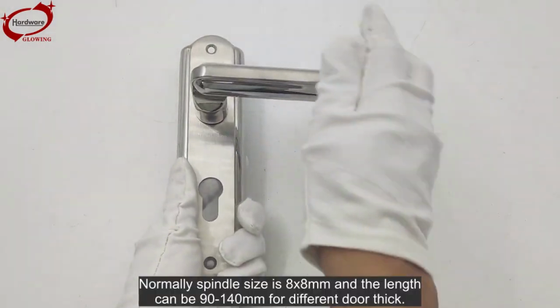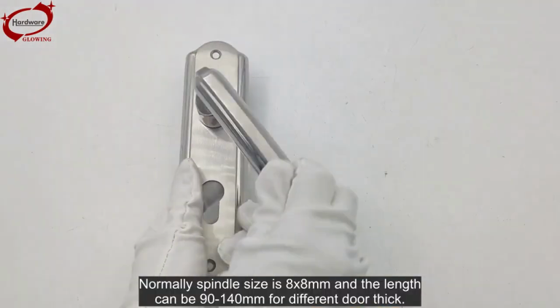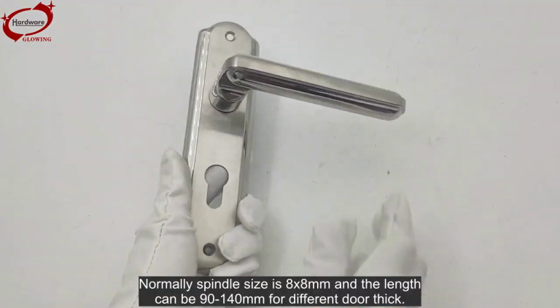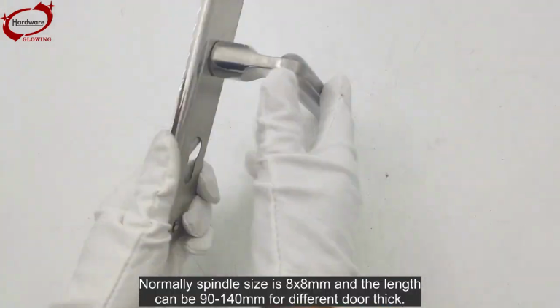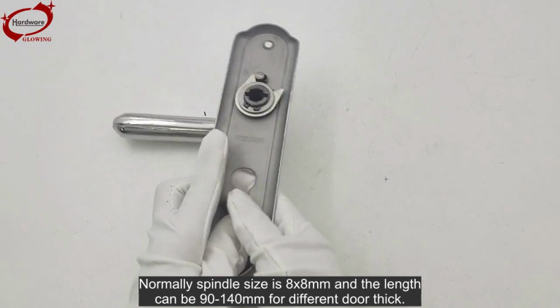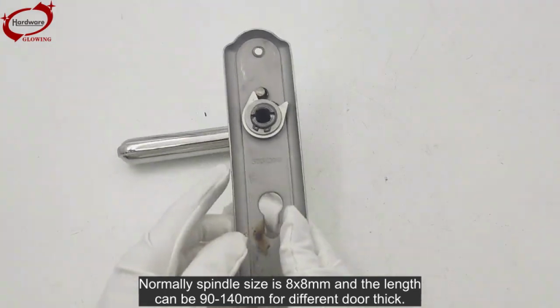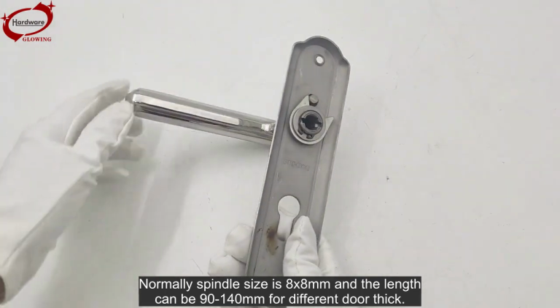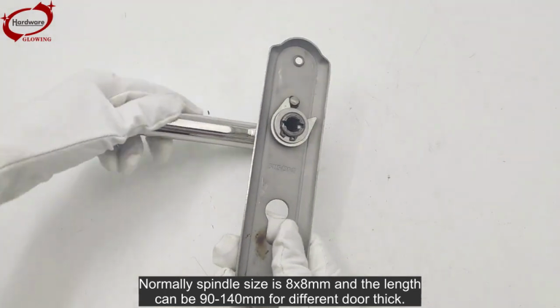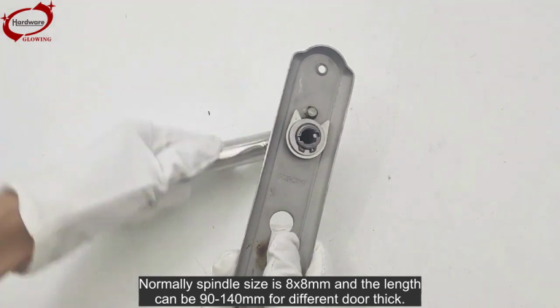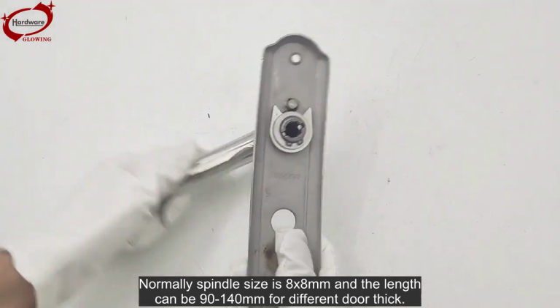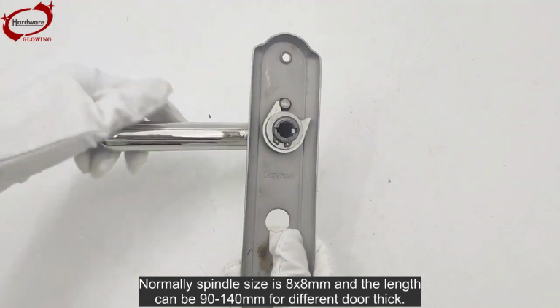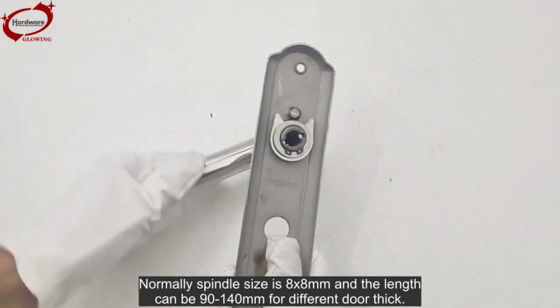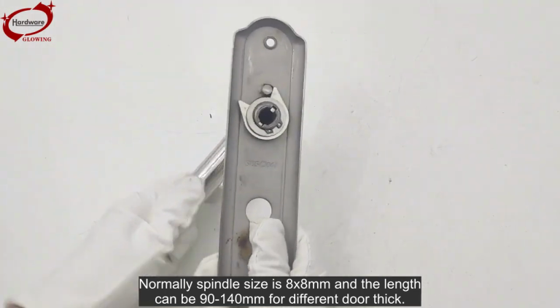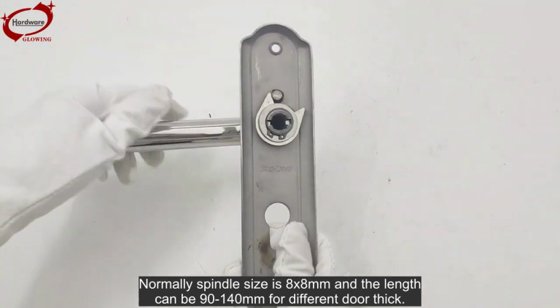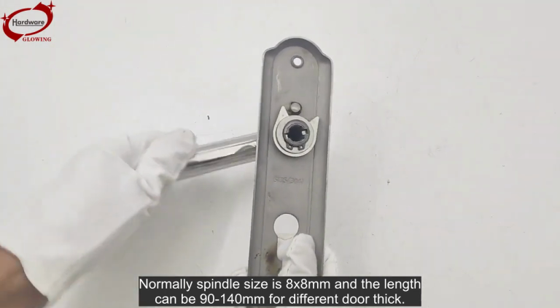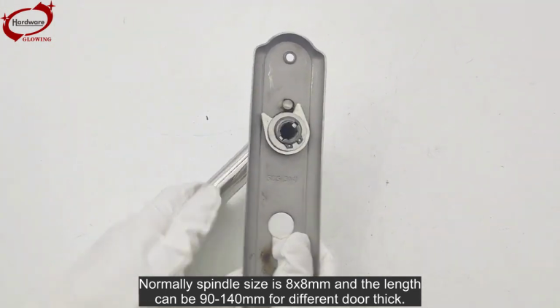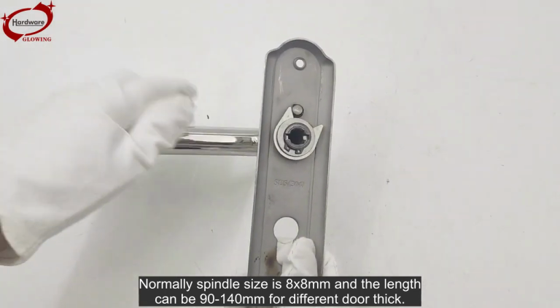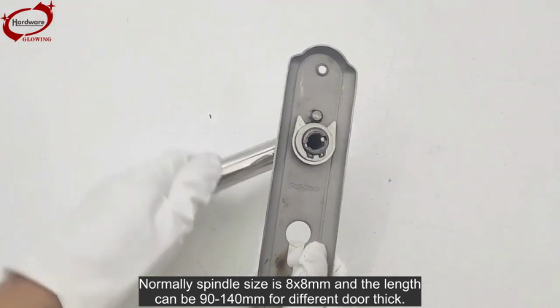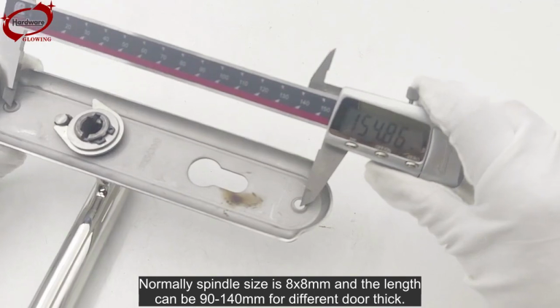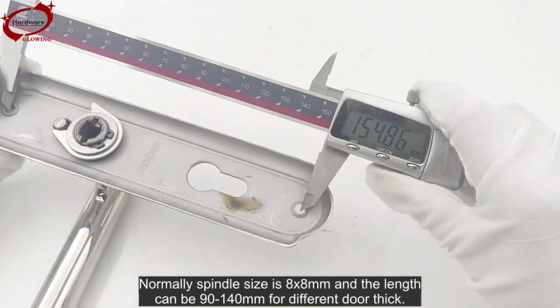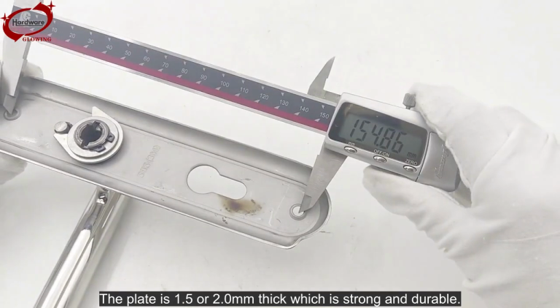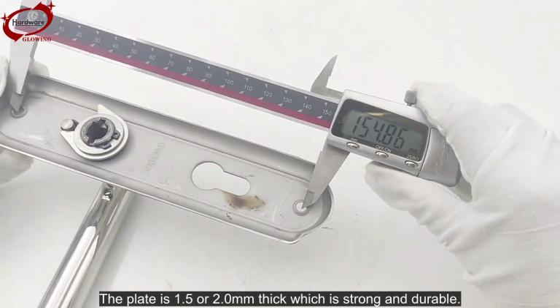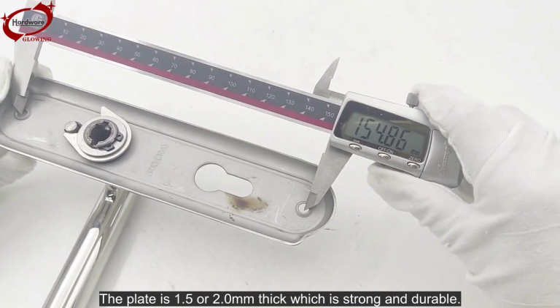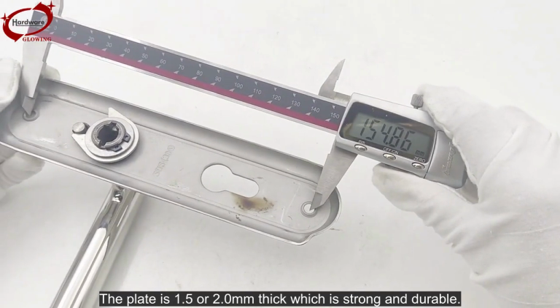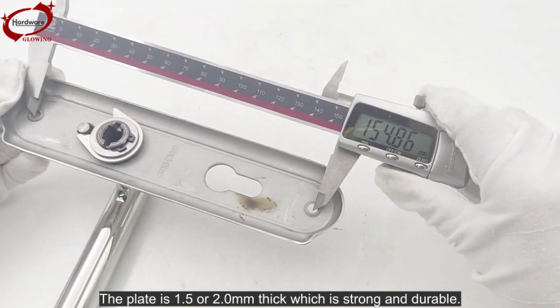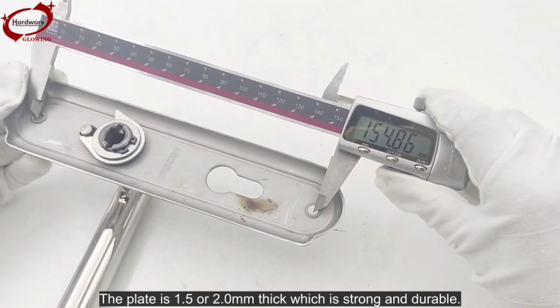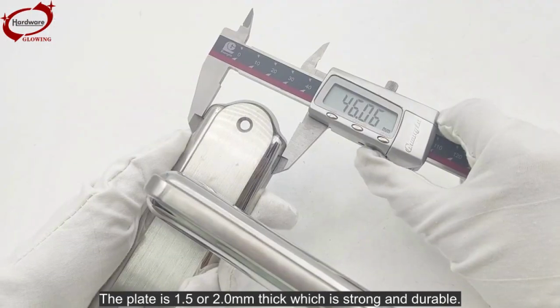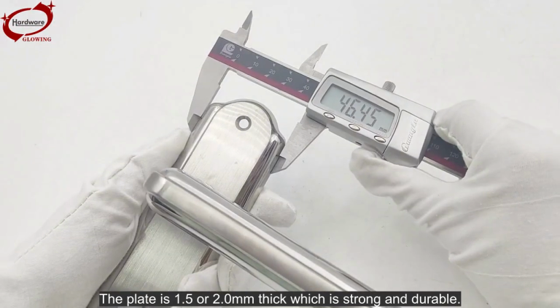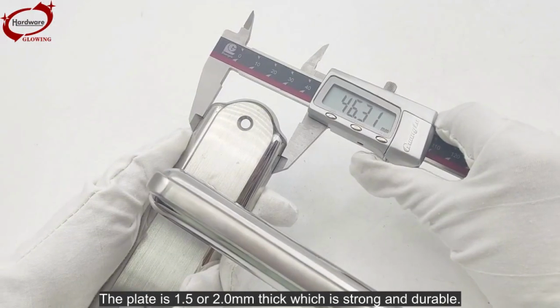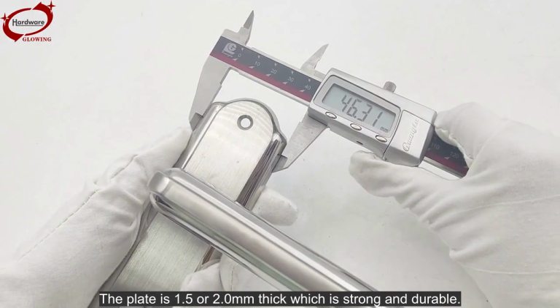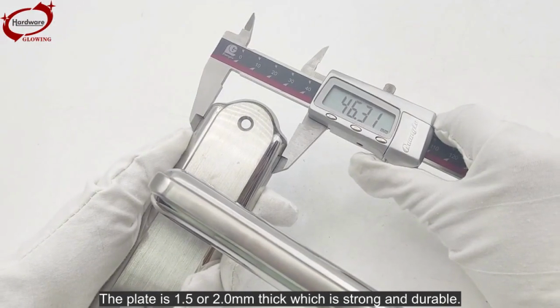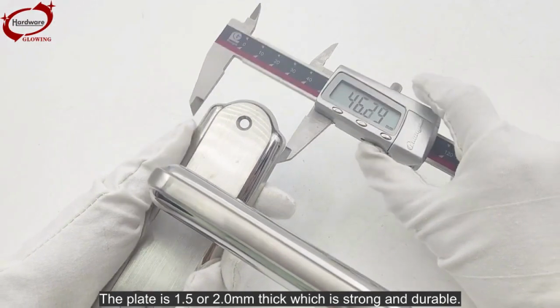Normally the spindle size is 8 by 8 millimeters and the length can be 90 to 140 millimeters for different door thicknesses. The plate is 1.5 or 2.0 millimeters thick, which is strong and durable.